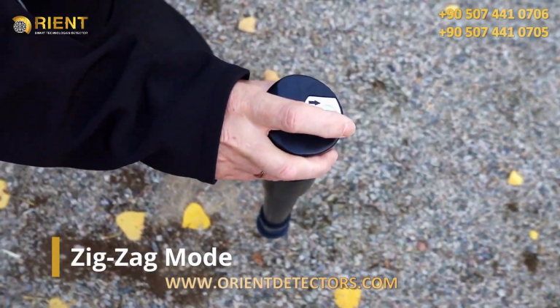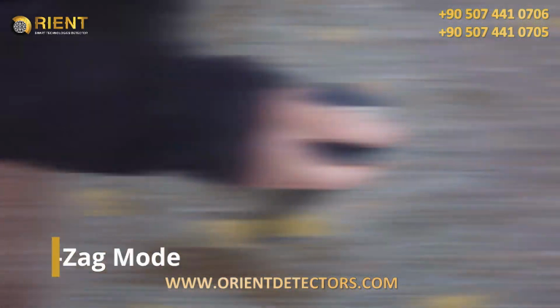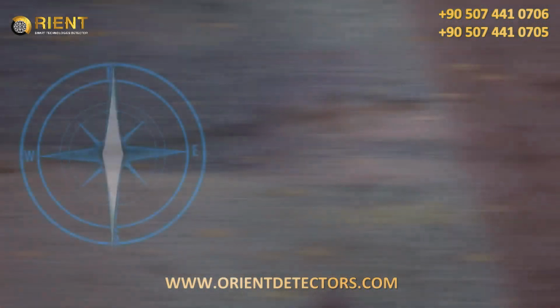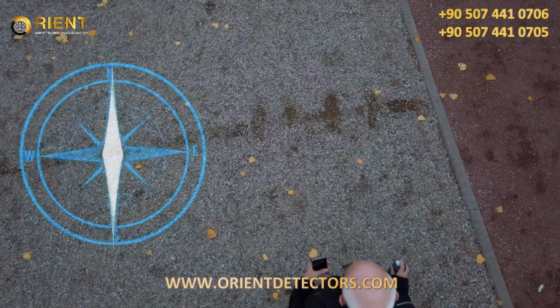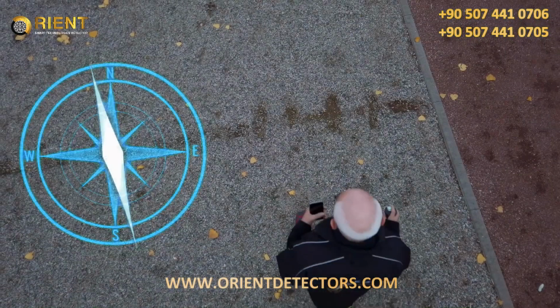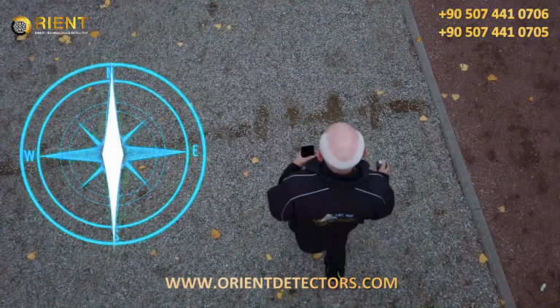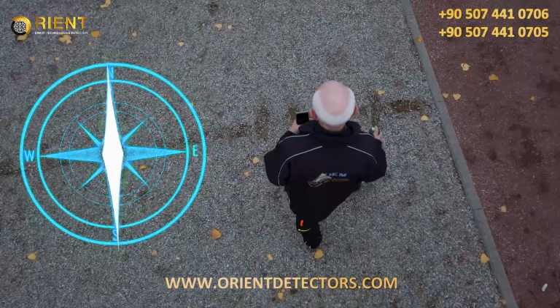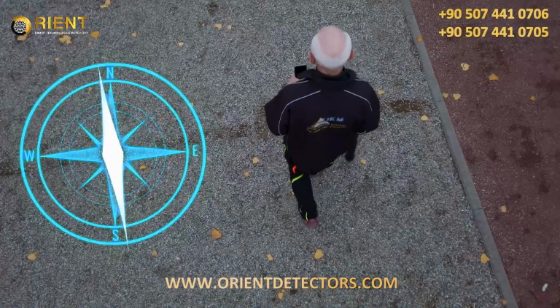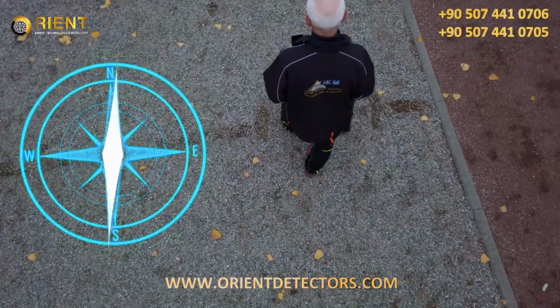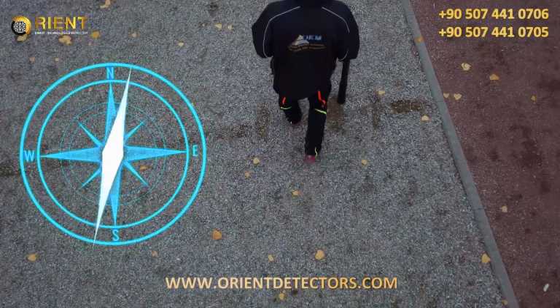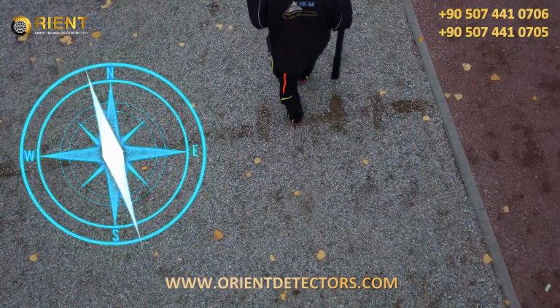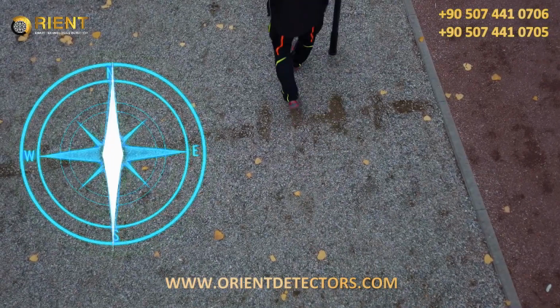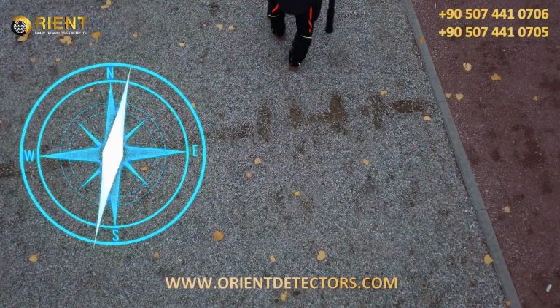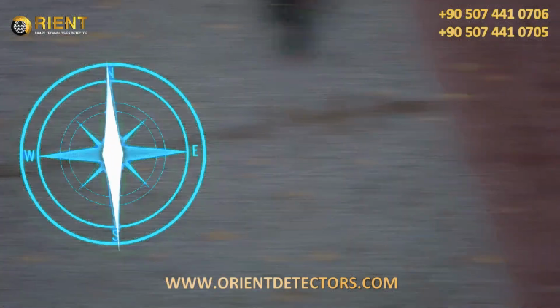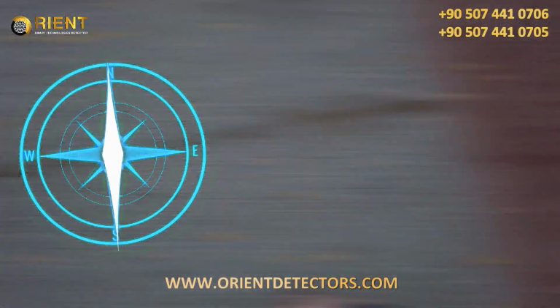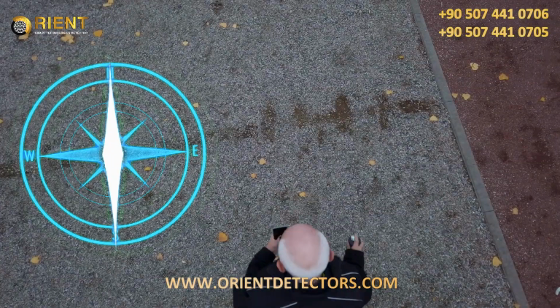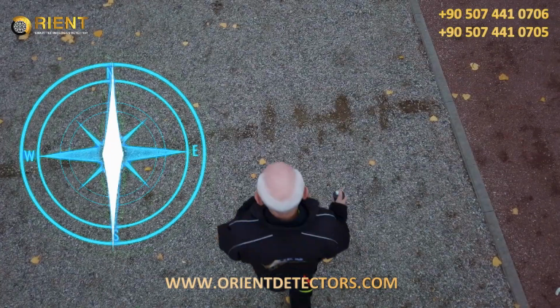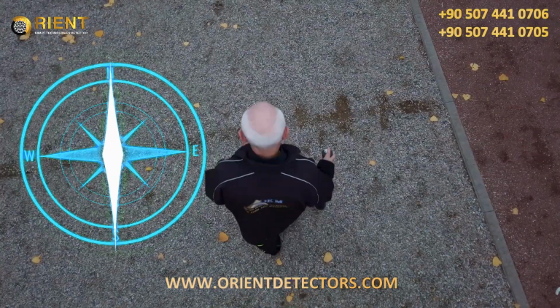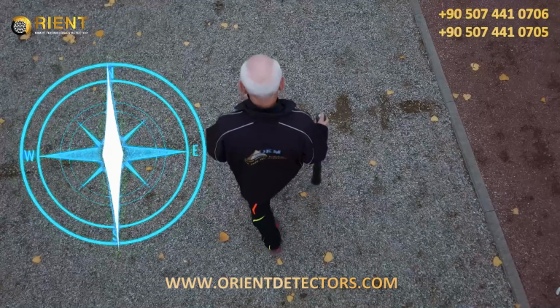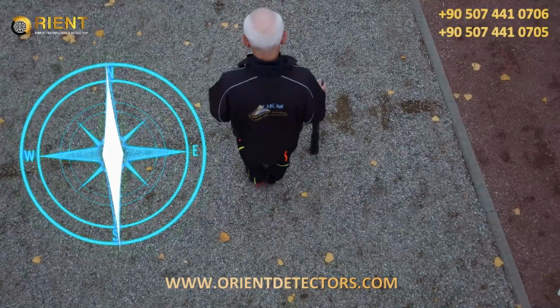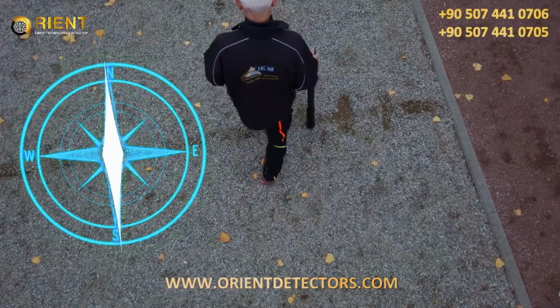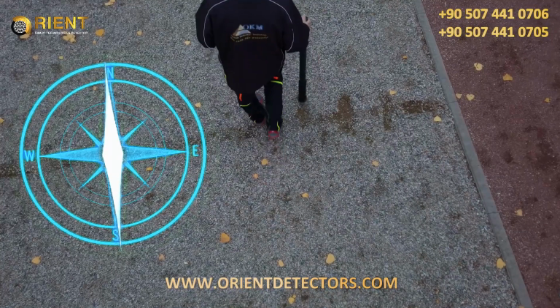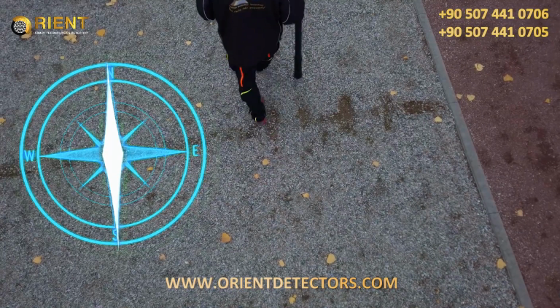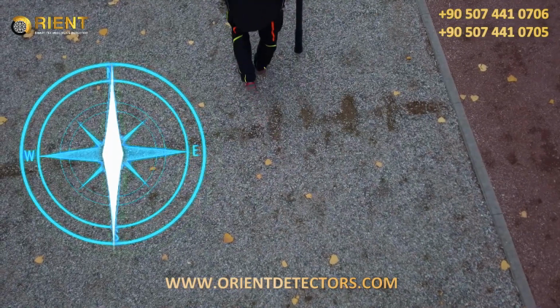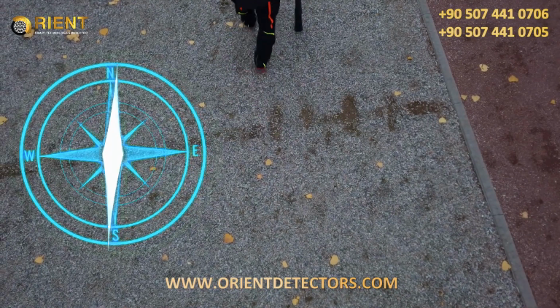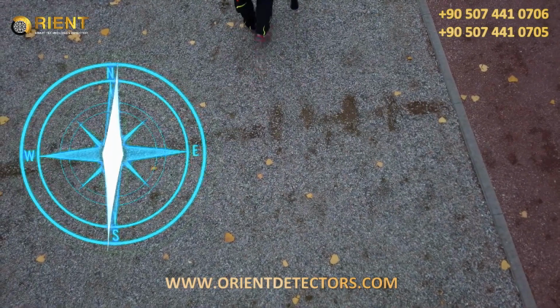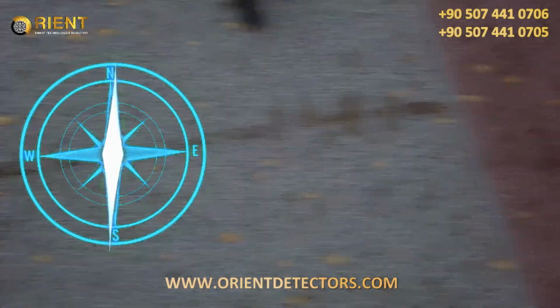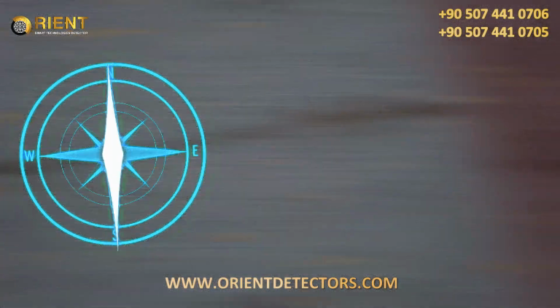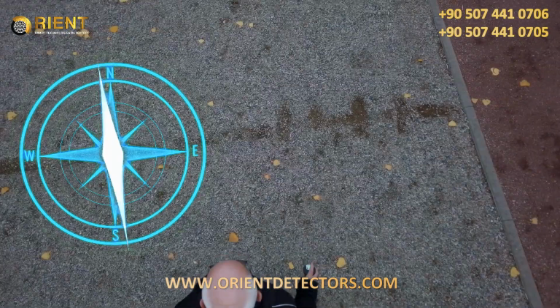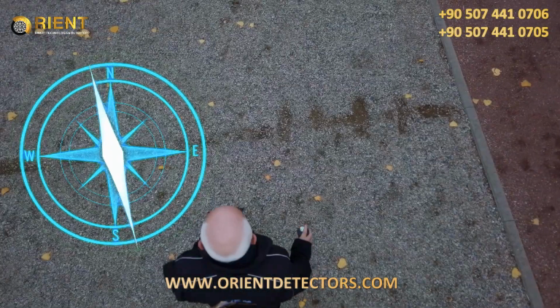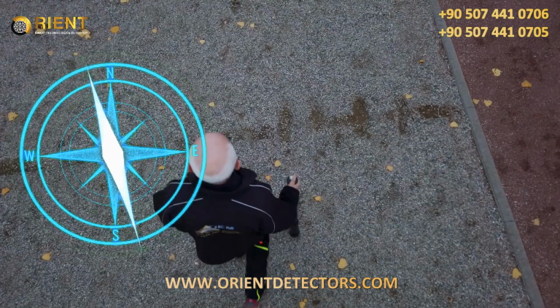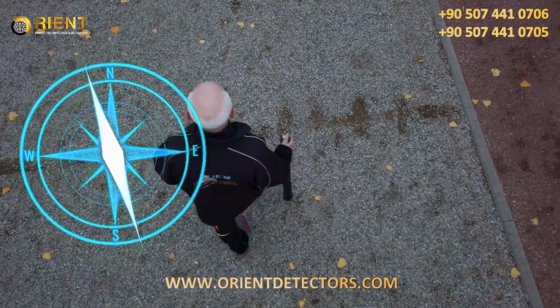Moreover, experience shows that scans in a north–south or south–north orientation produce better scan image results, as you follow the natural magnetic field of the earth when measuring.